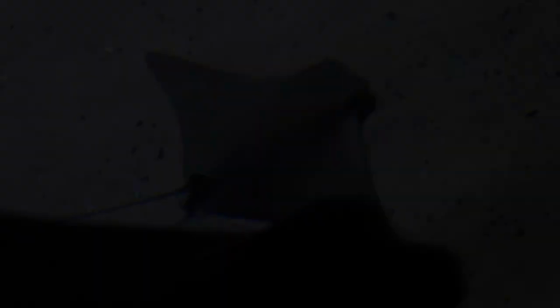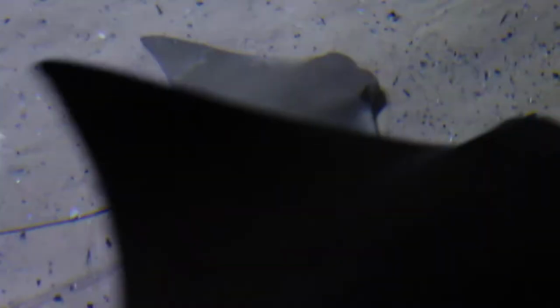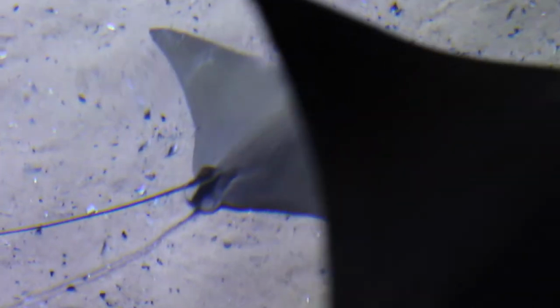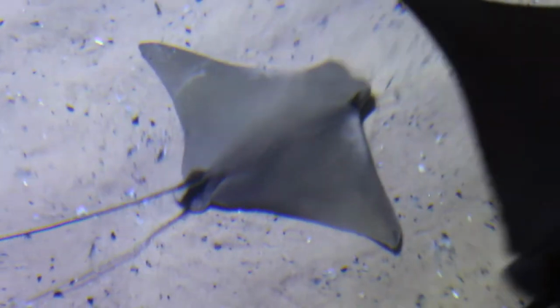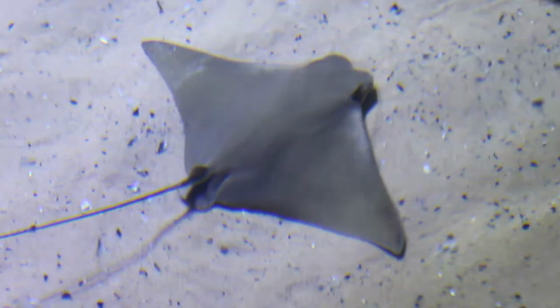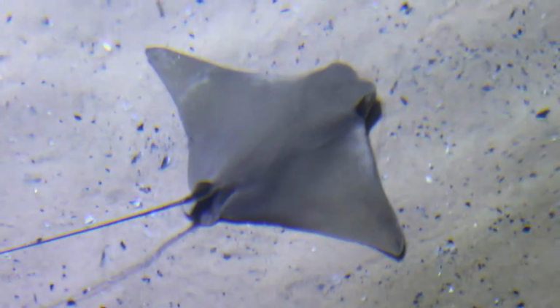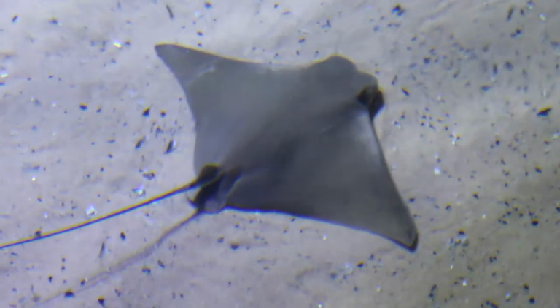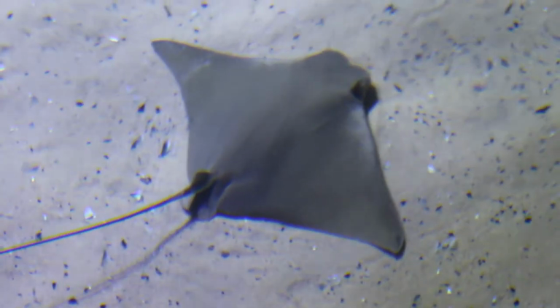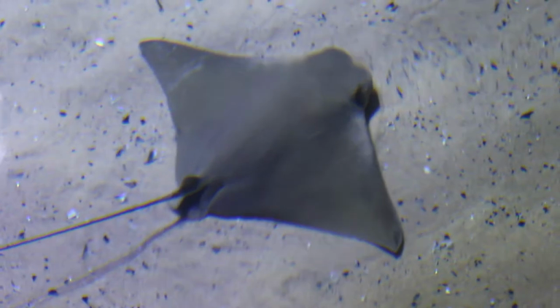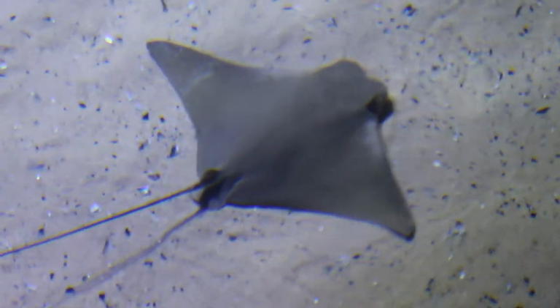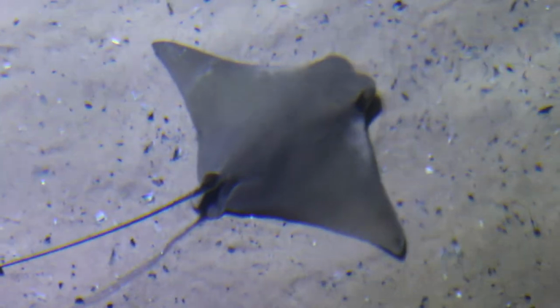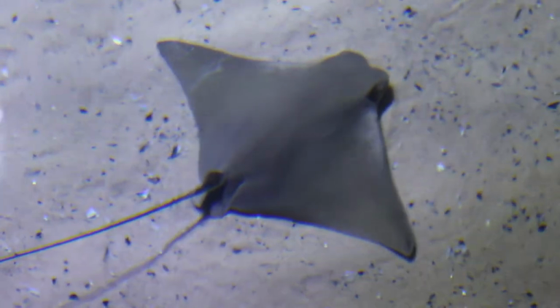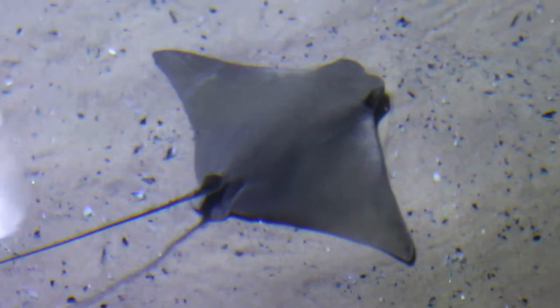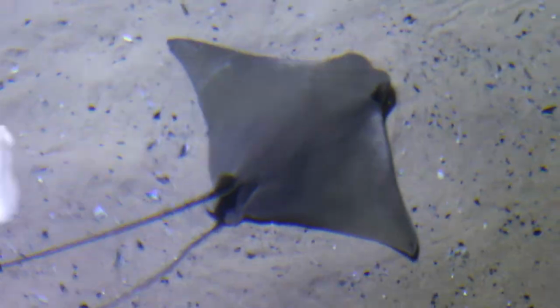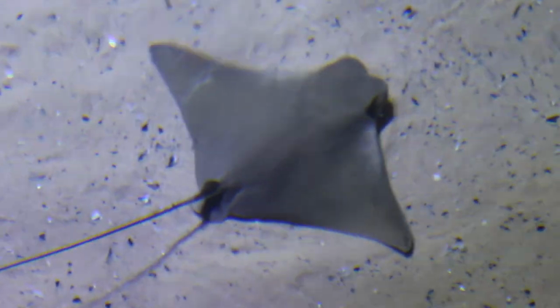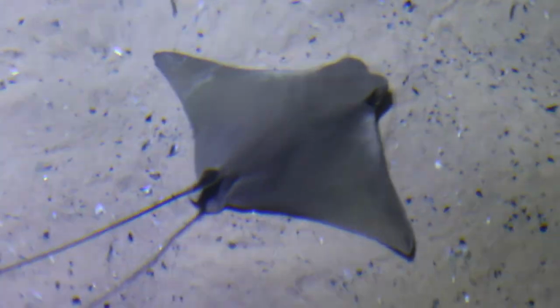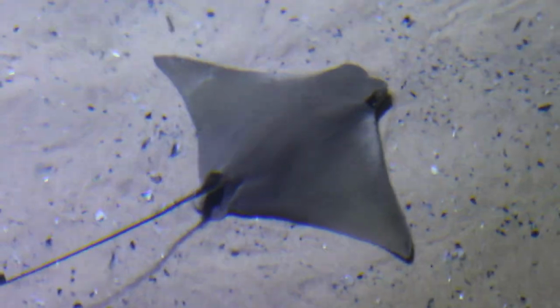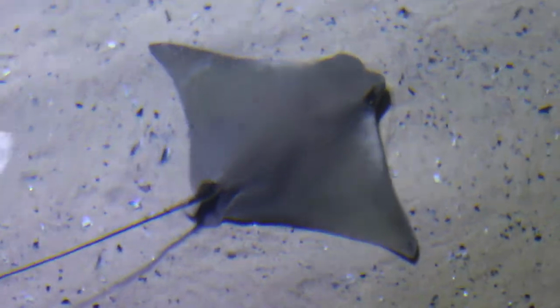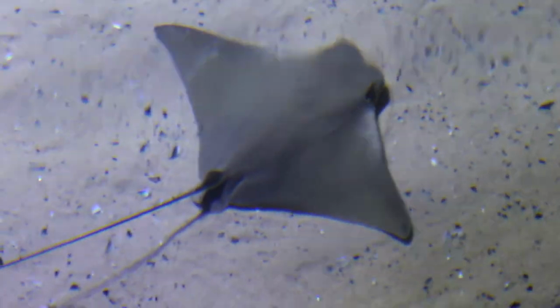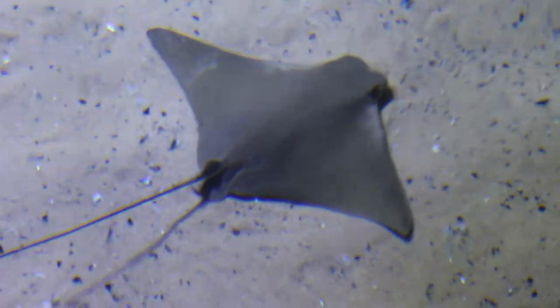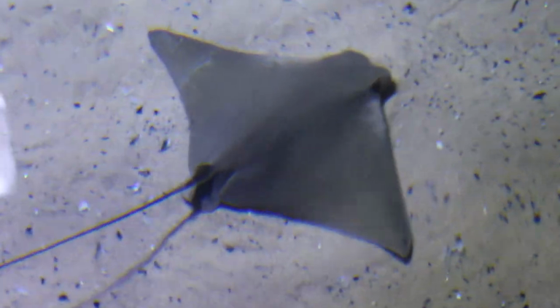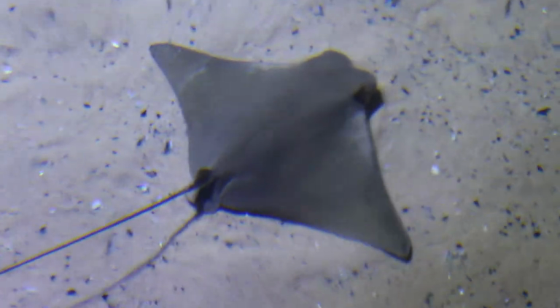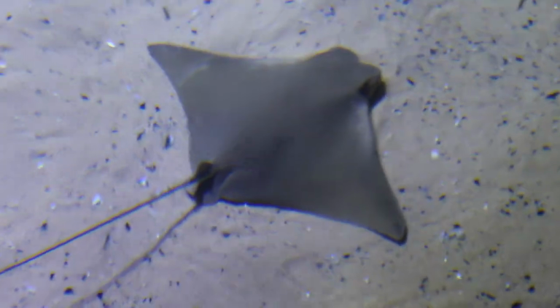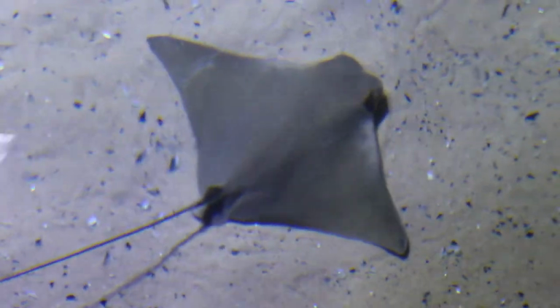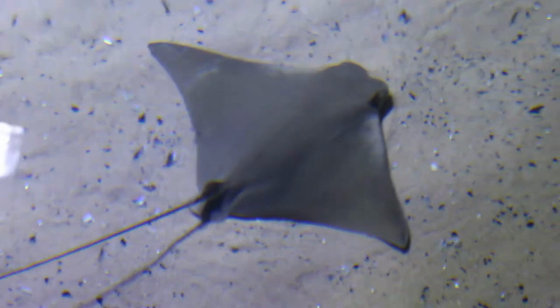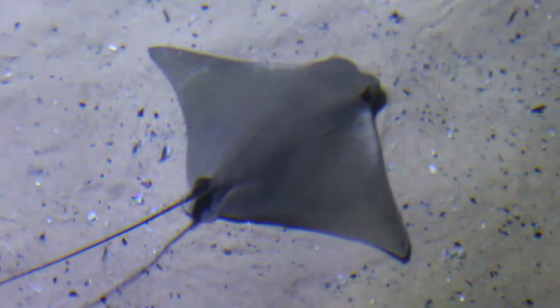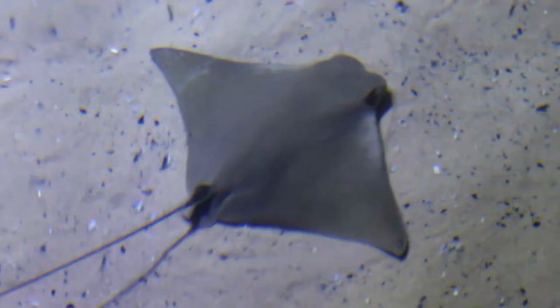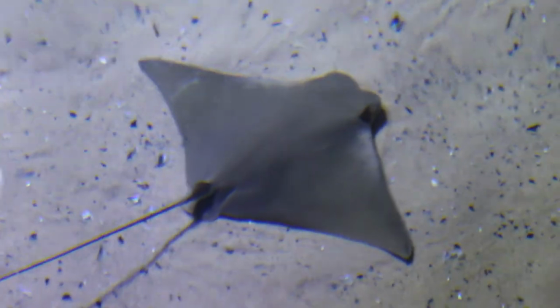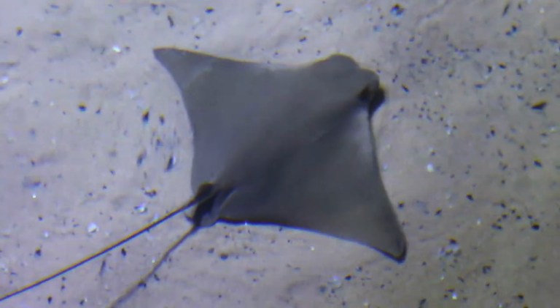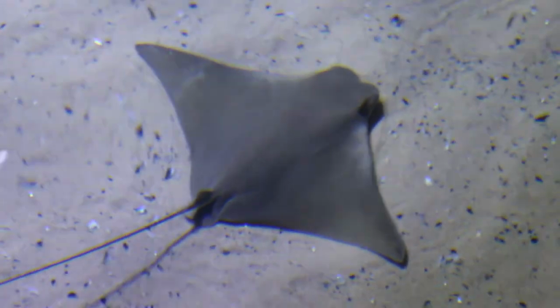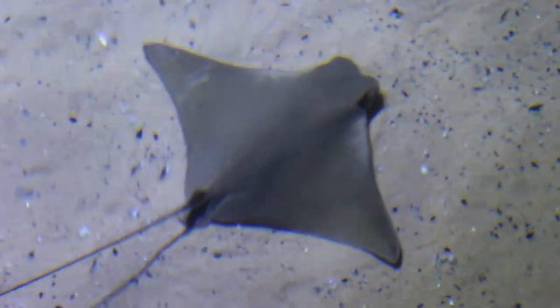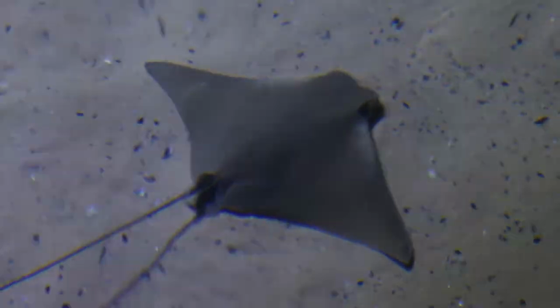Baby stingrays are often called pups, as are most other shark species. You'd call them pups once they're born, and they can come out as a live birth or as an egg-laid process.